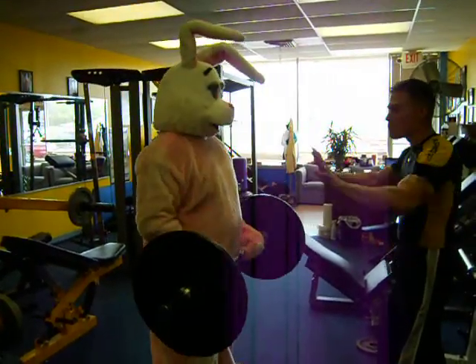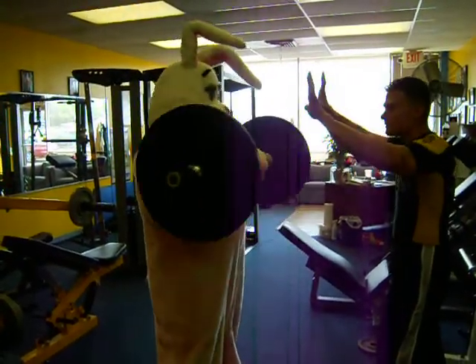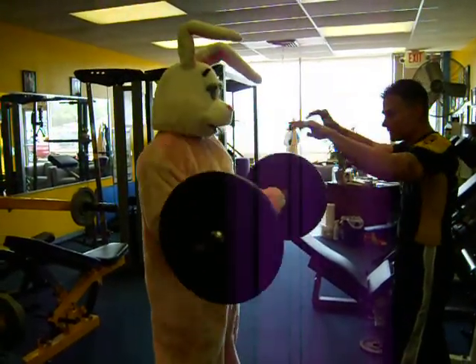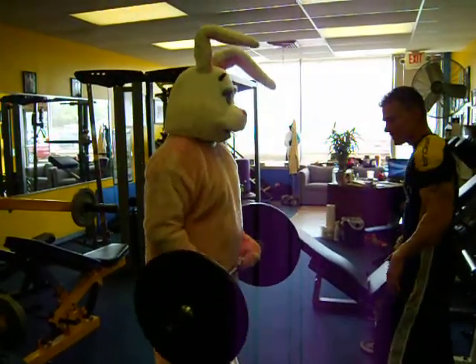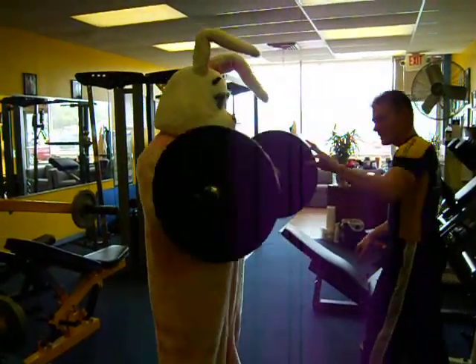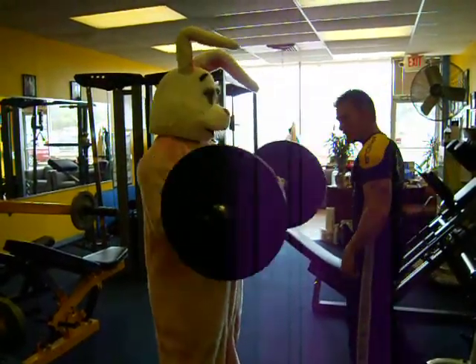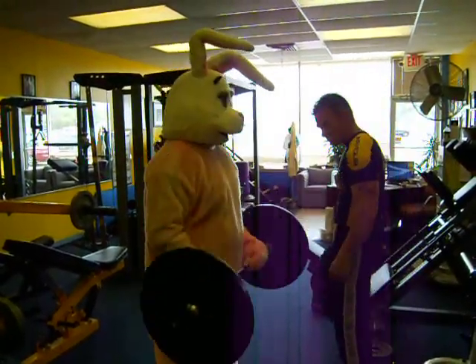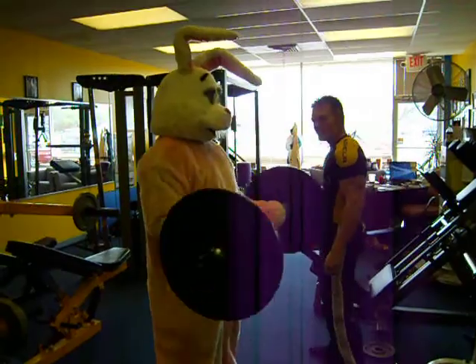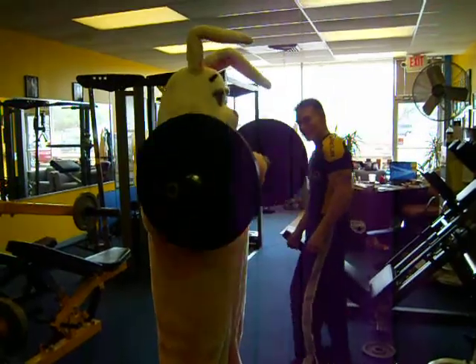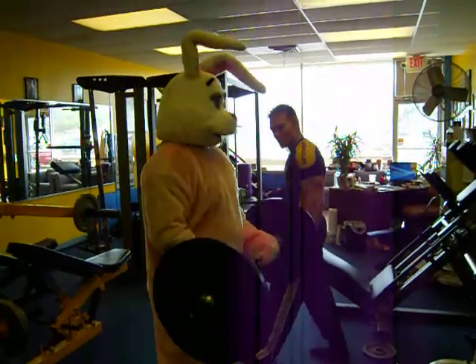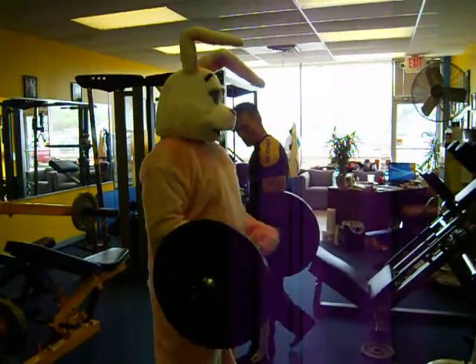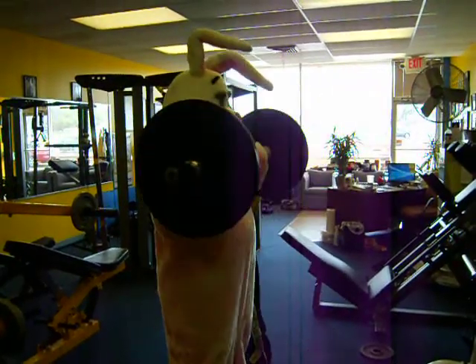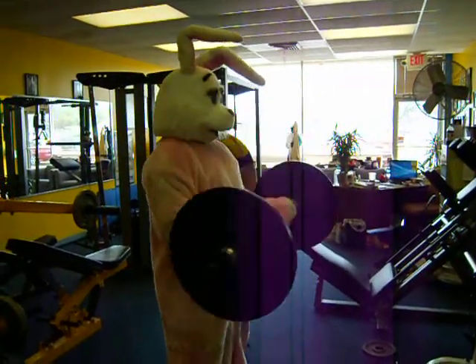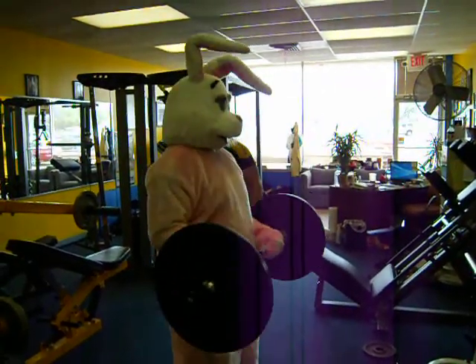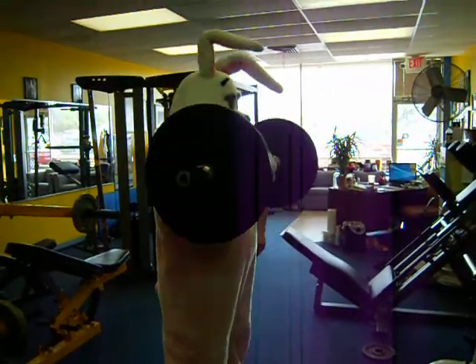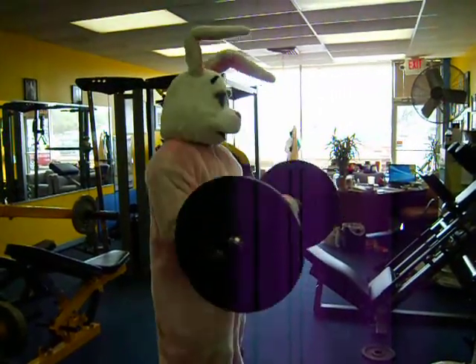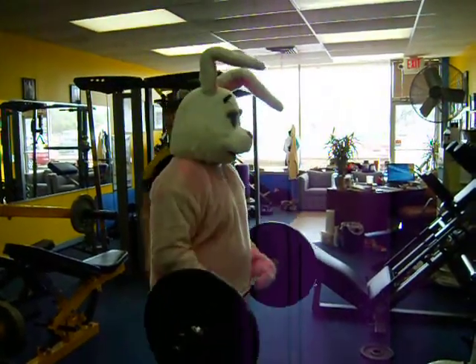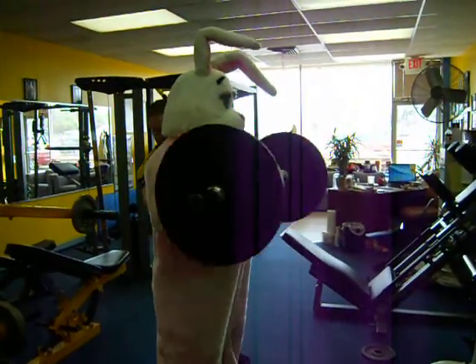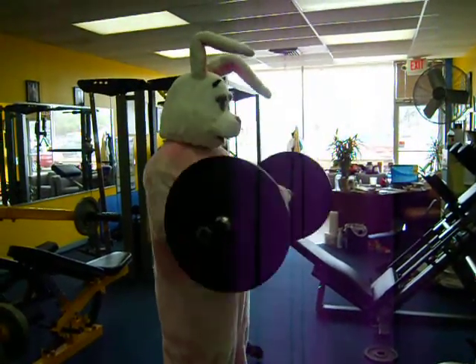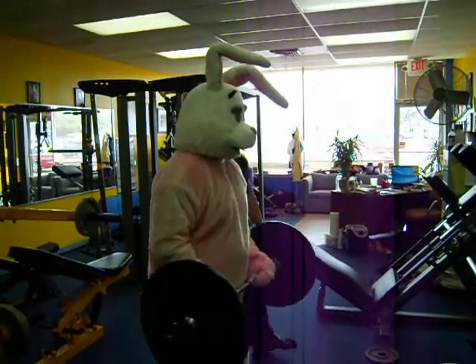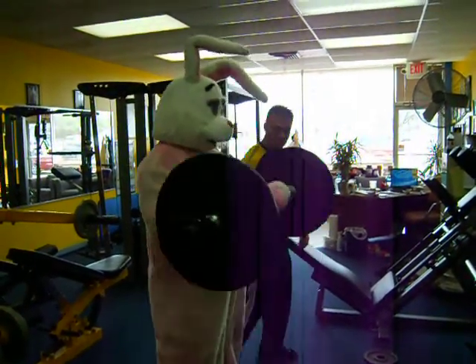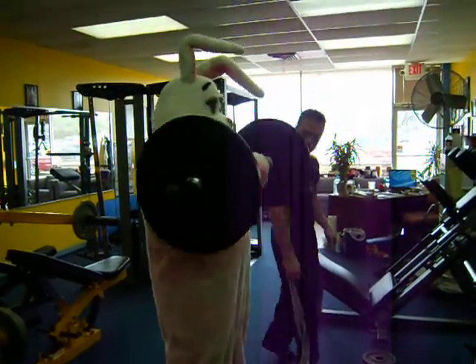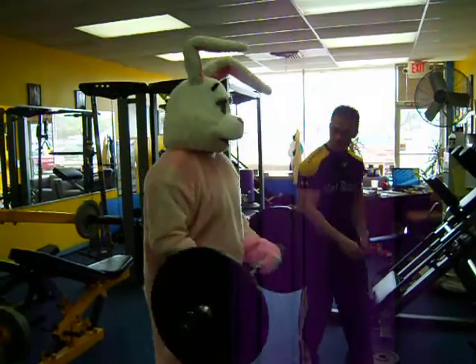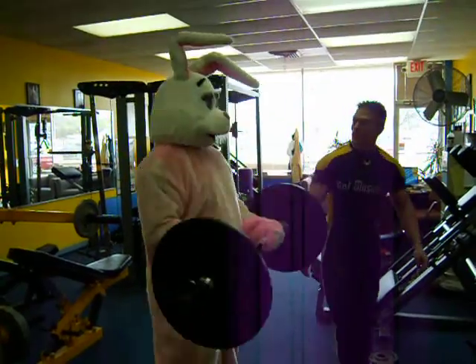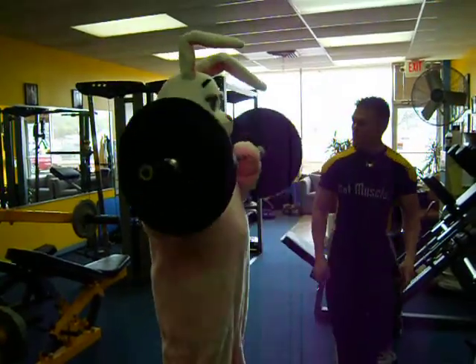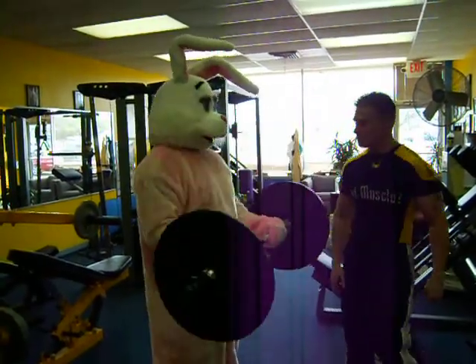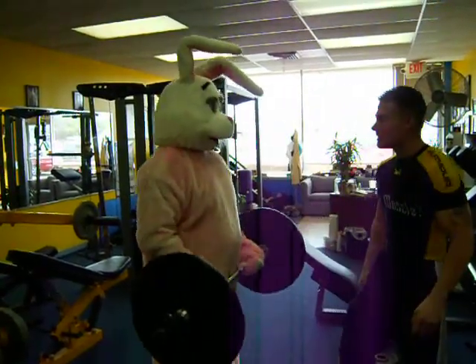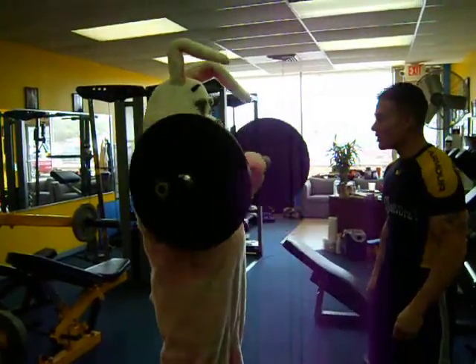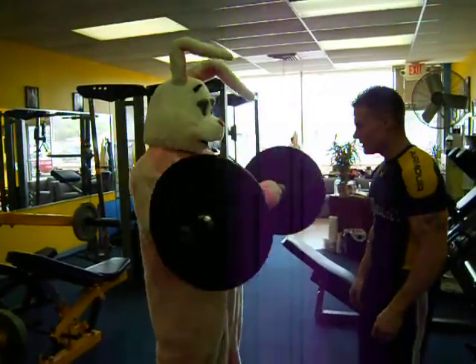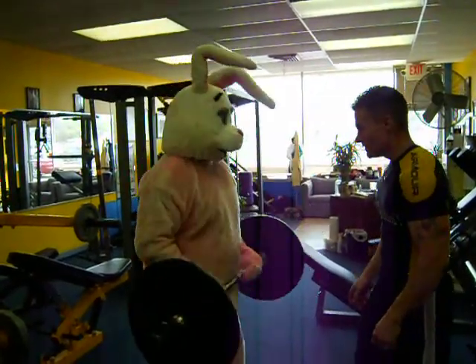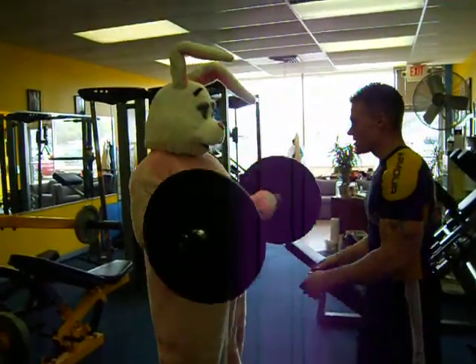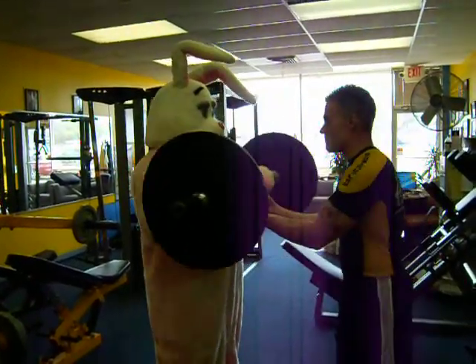Ten more. Ten, nine, eight. You've got it, brother. Seven, six. Are you ready to go? Four, three, two. One's good, man. All right.